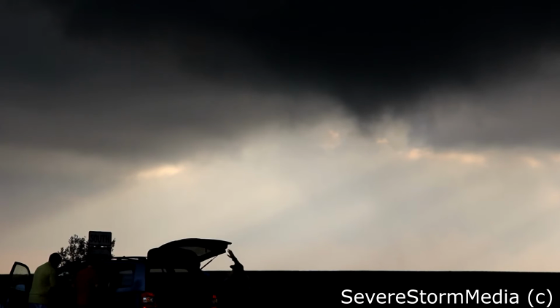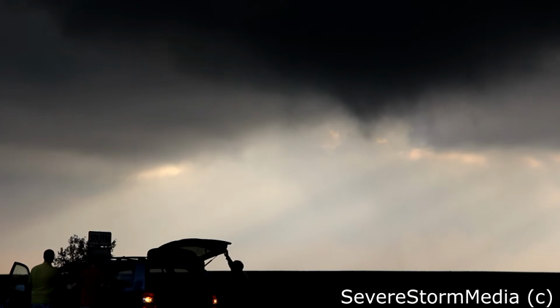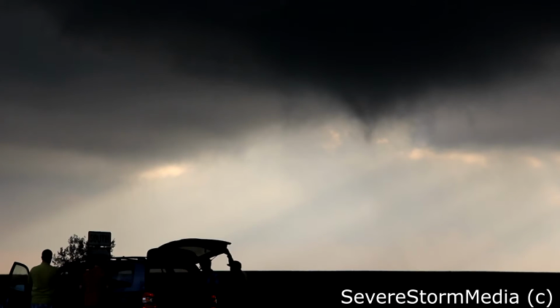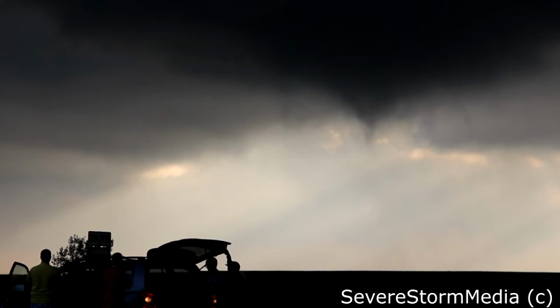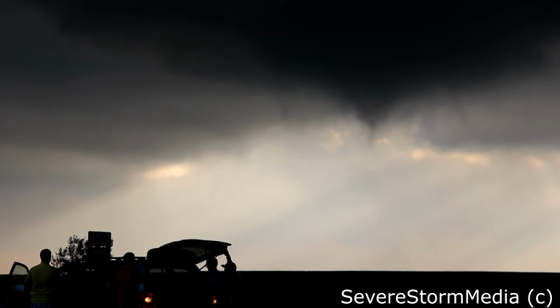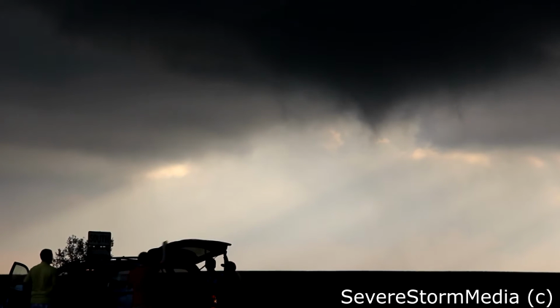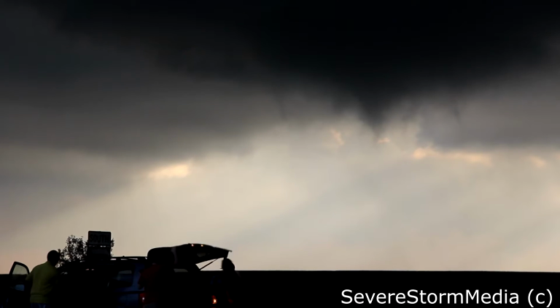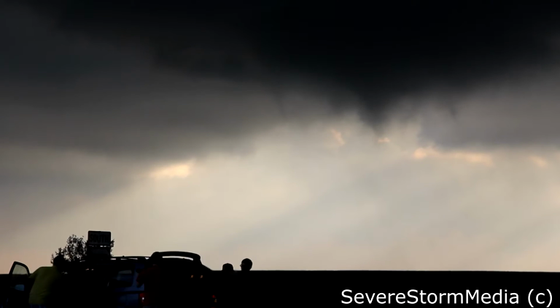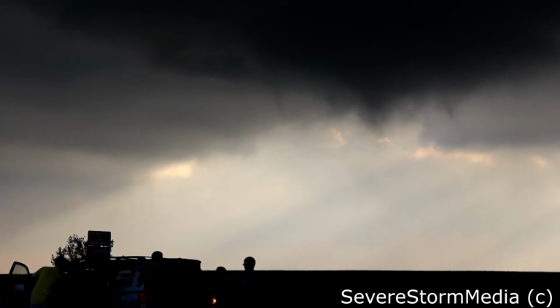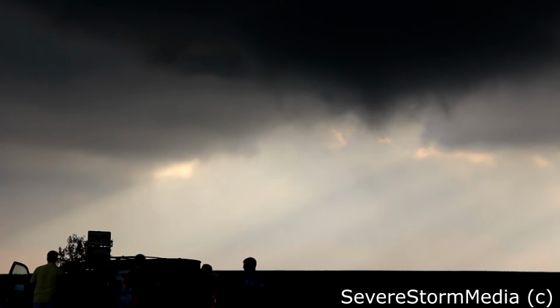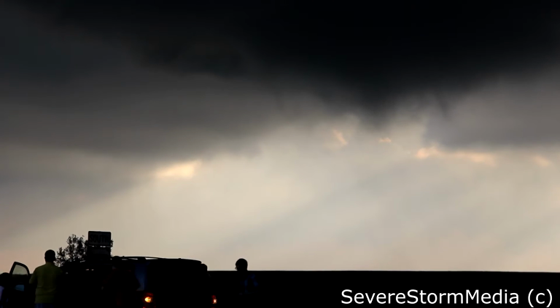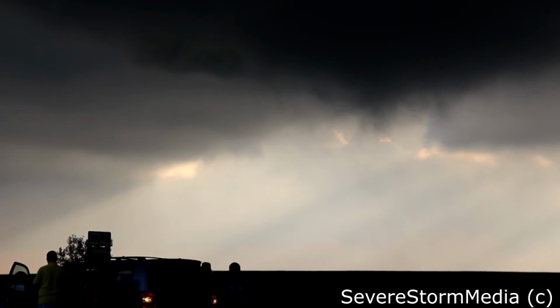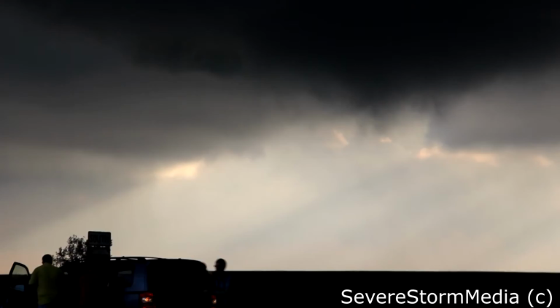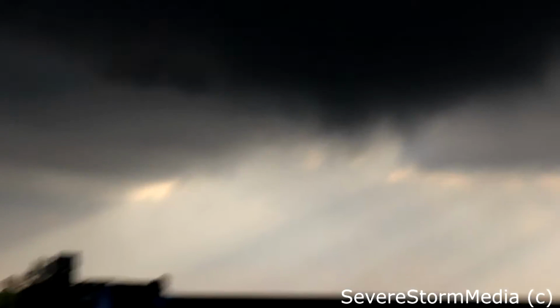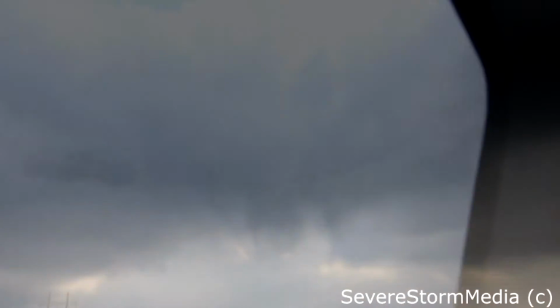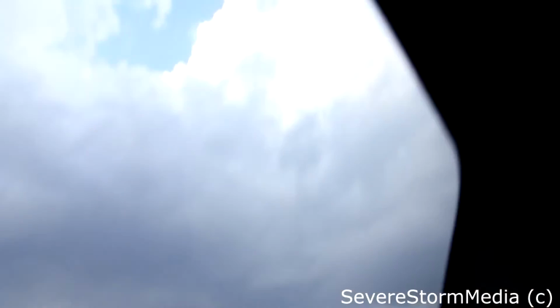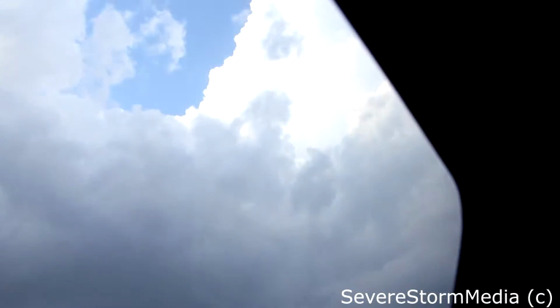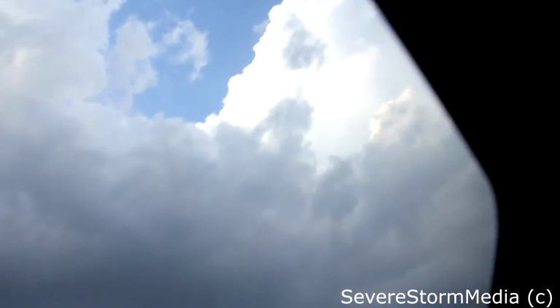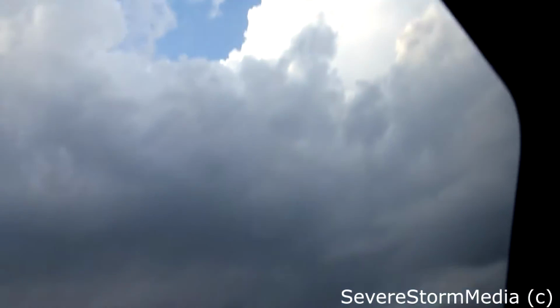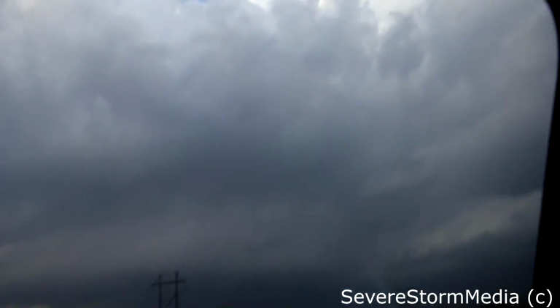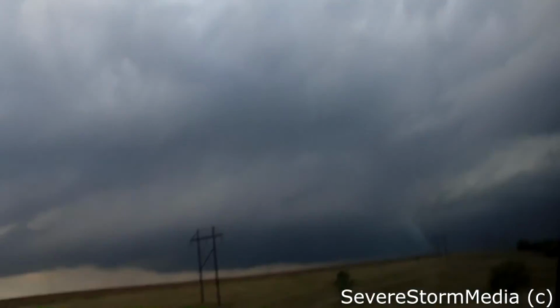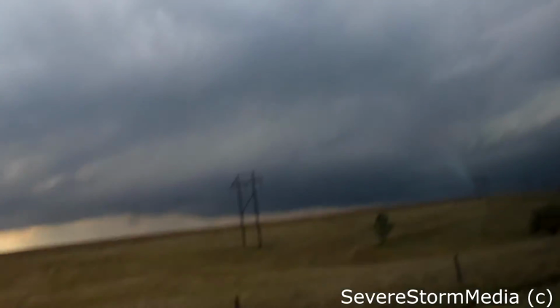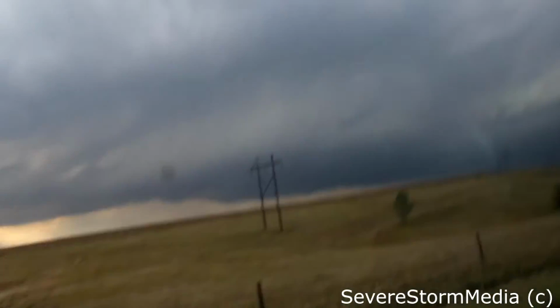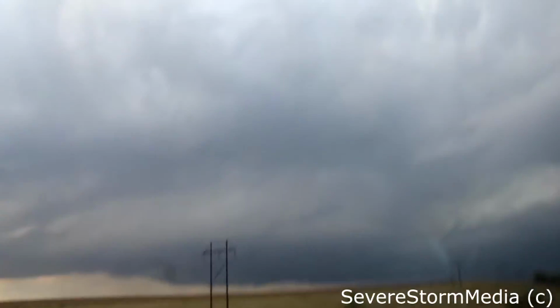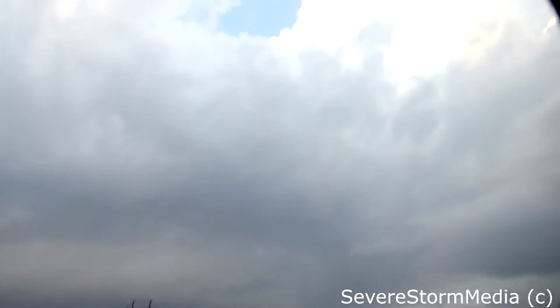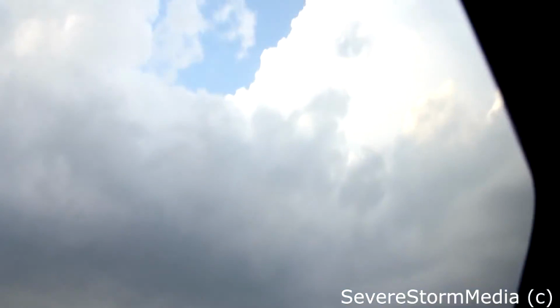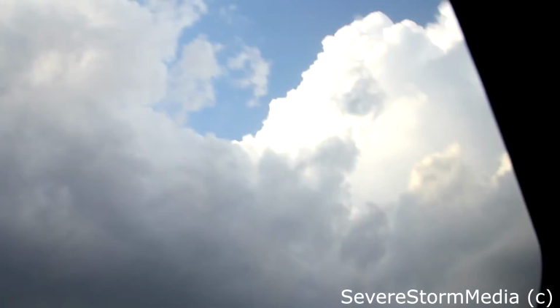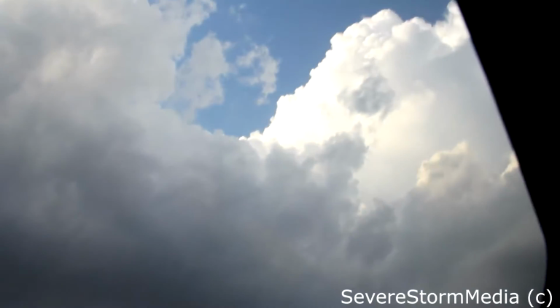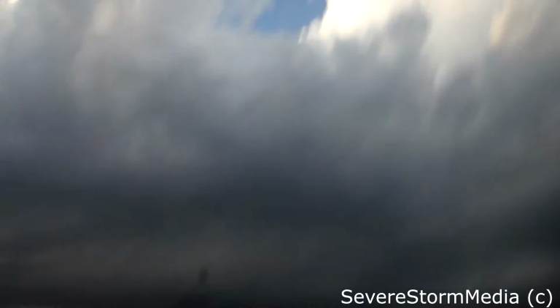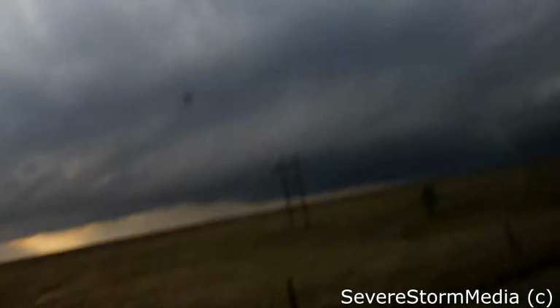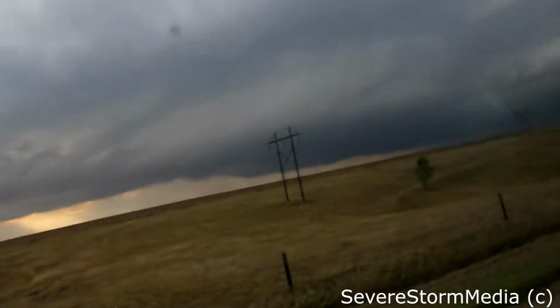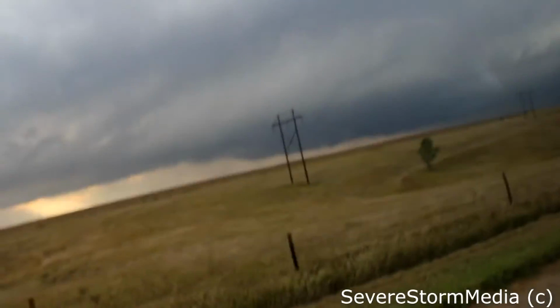Oh my goodness. Look at that right there. We better get ready. It's amazing. It looks like it's coming towards us because of the wind. That's cool. Yeah, this thing is developing a really nice and strong rotation.